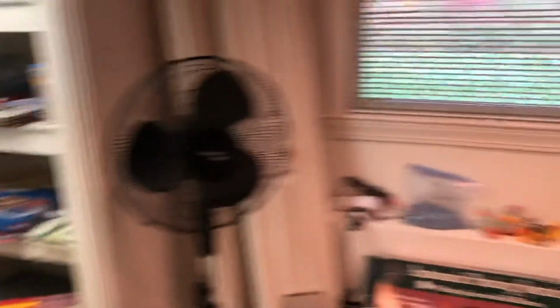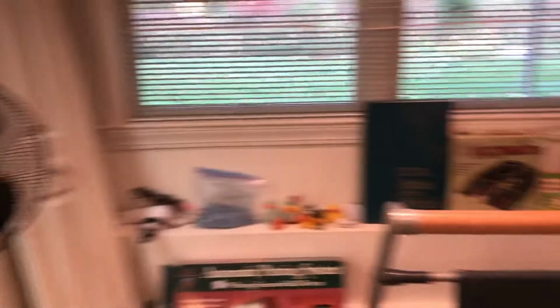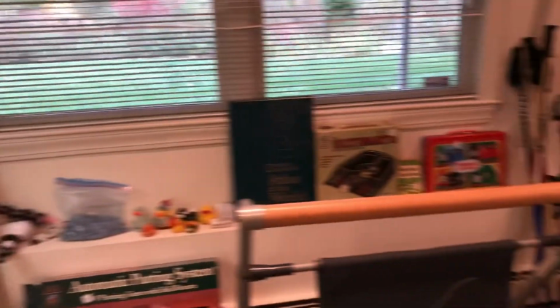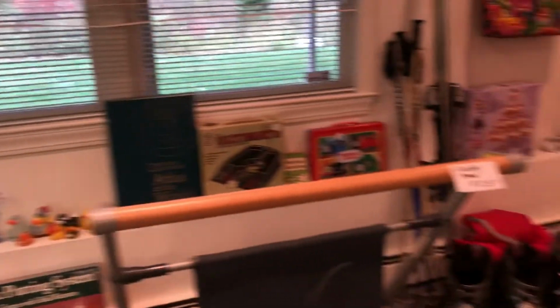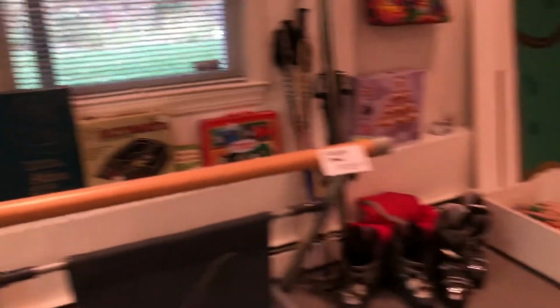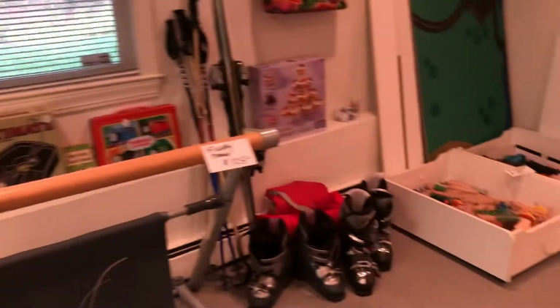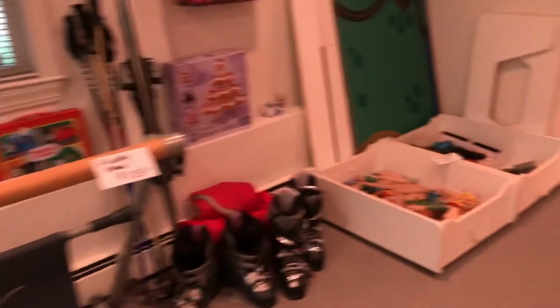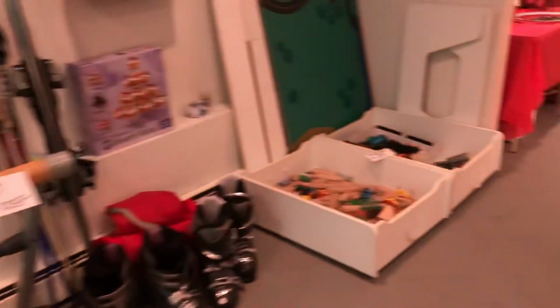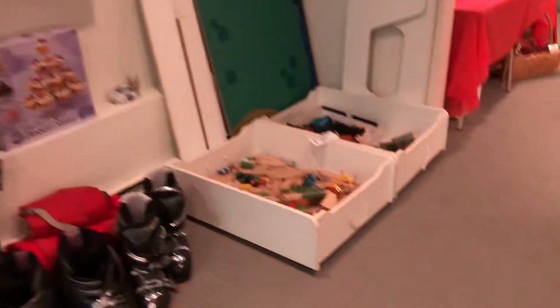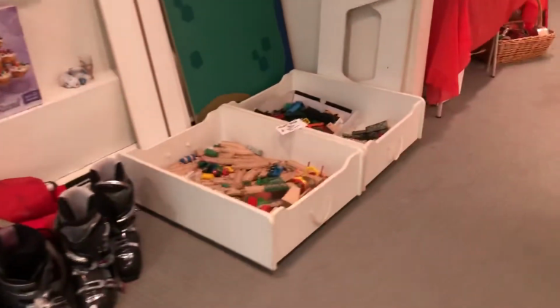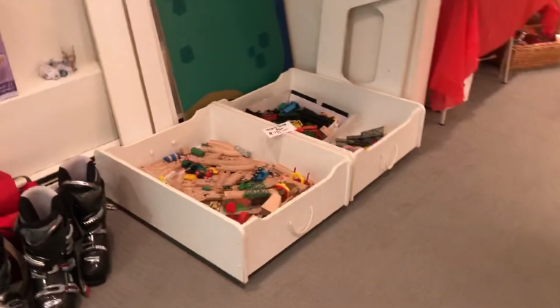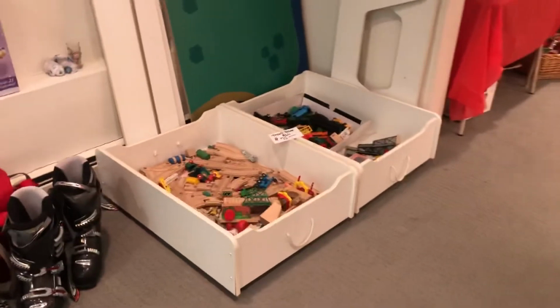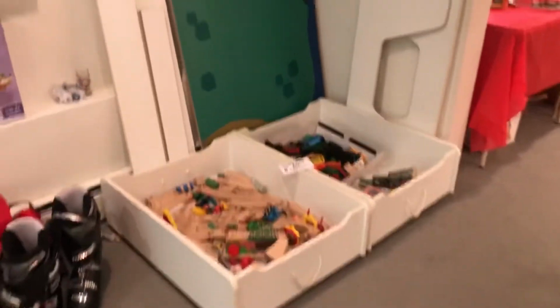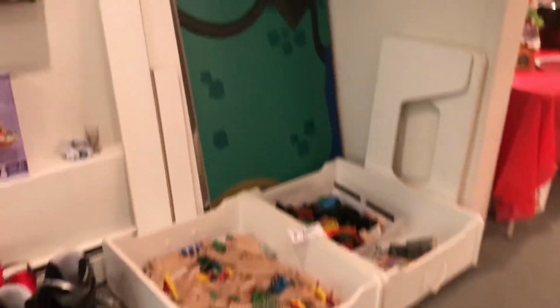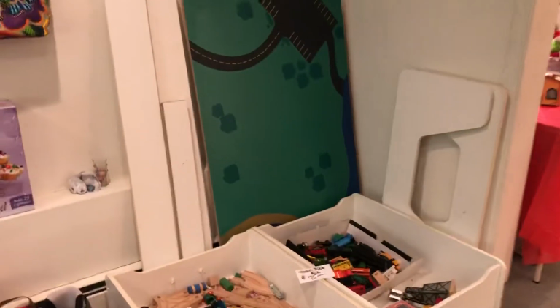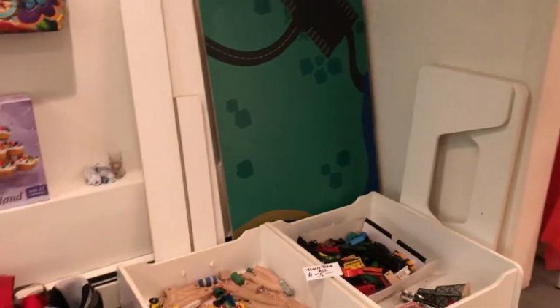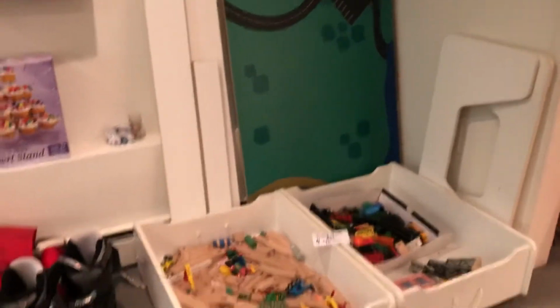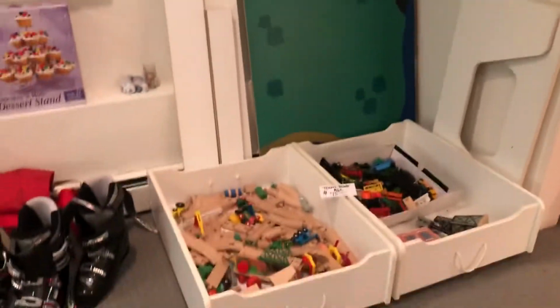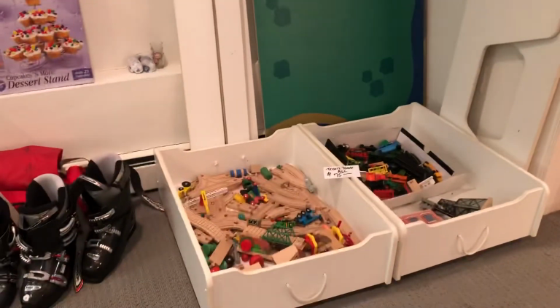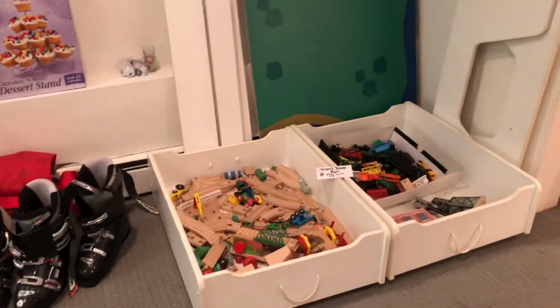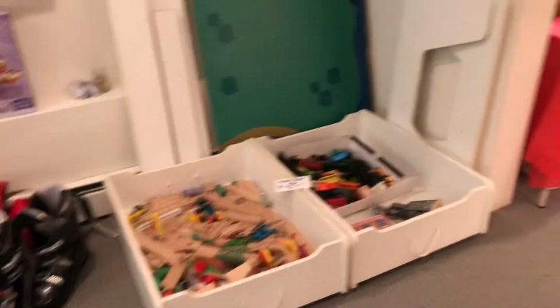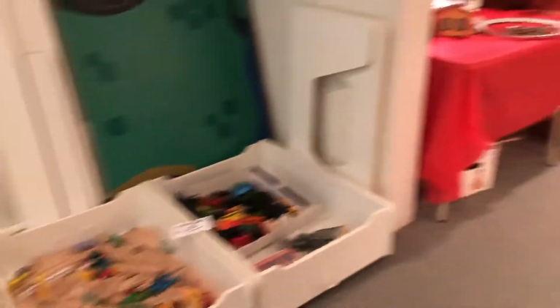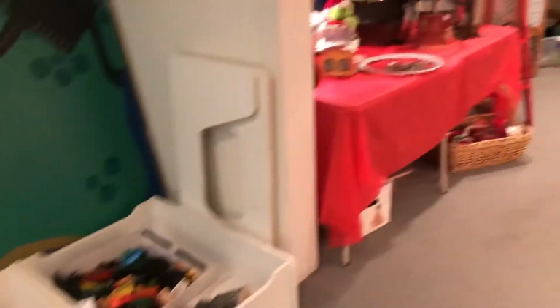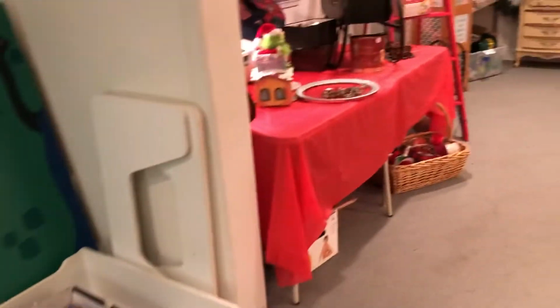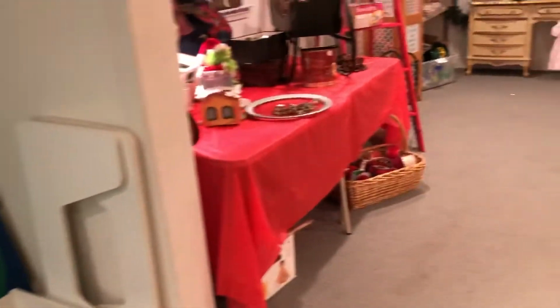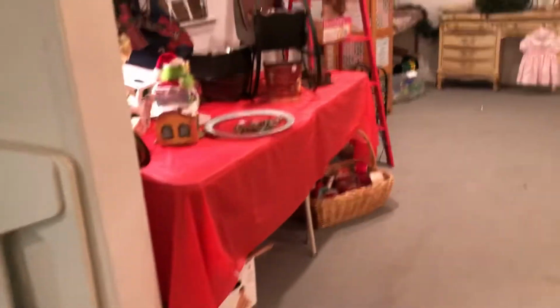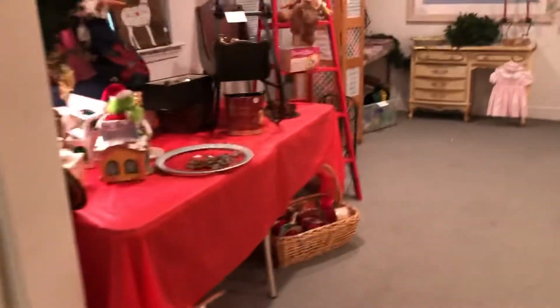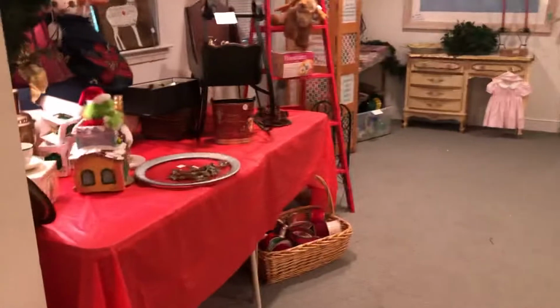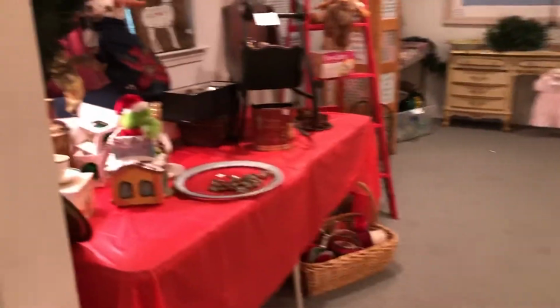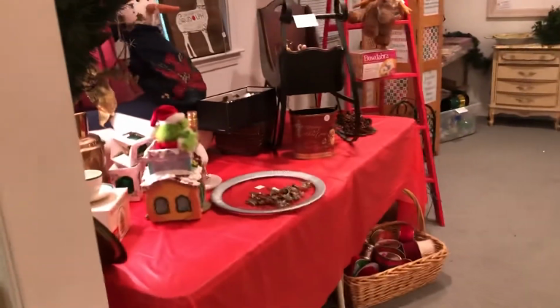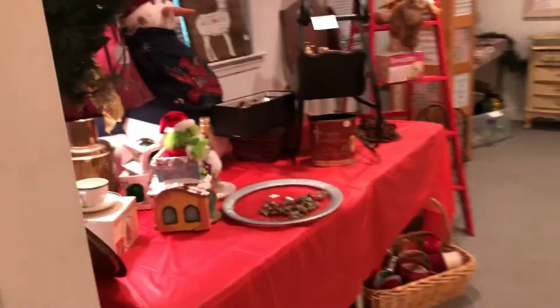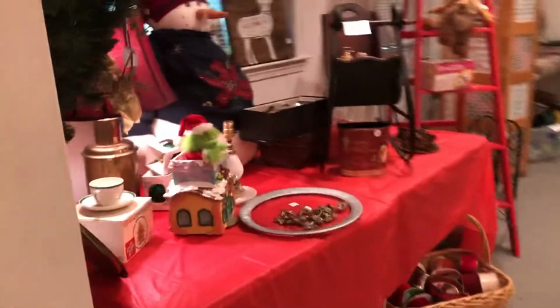This is Thomas the Train table with trains and train tracks. And all these shelves are for sale too — there are about four of them in the garage.